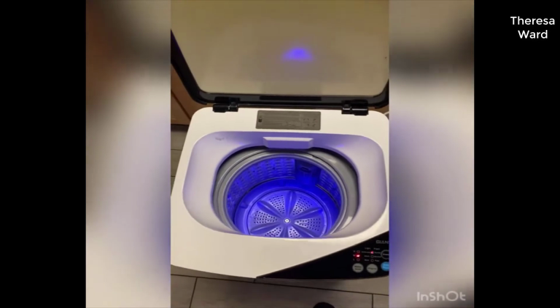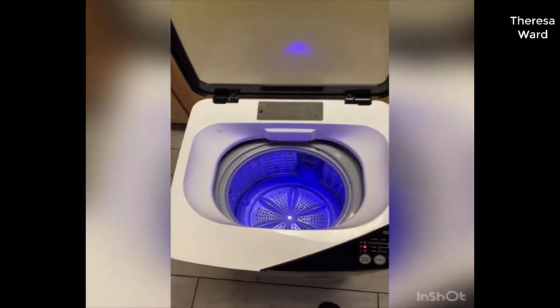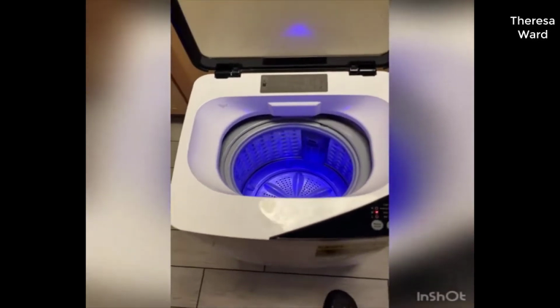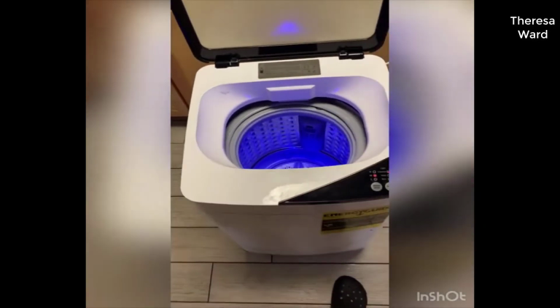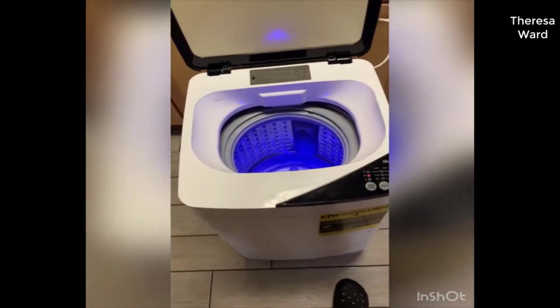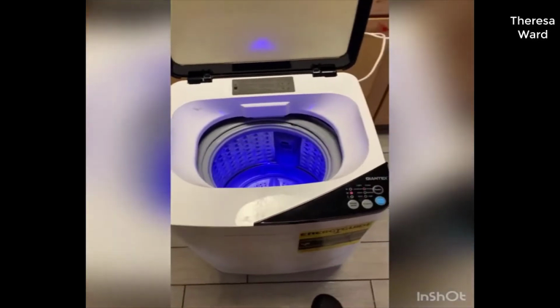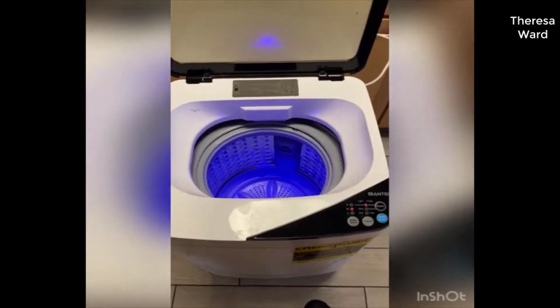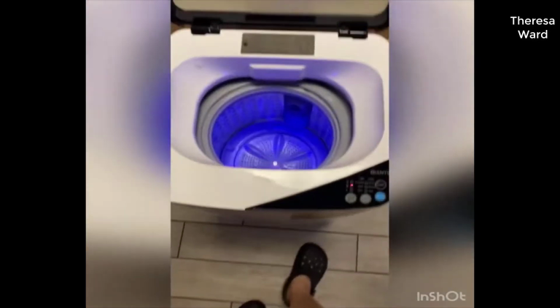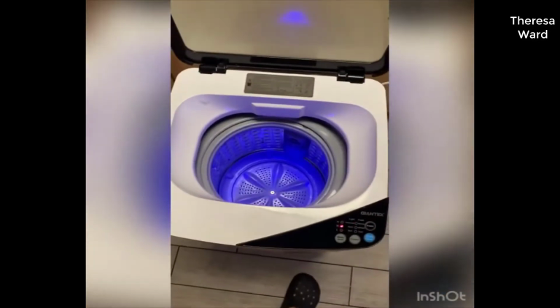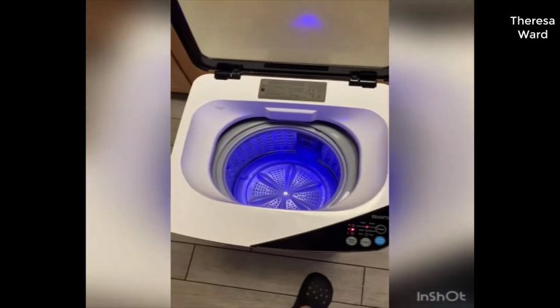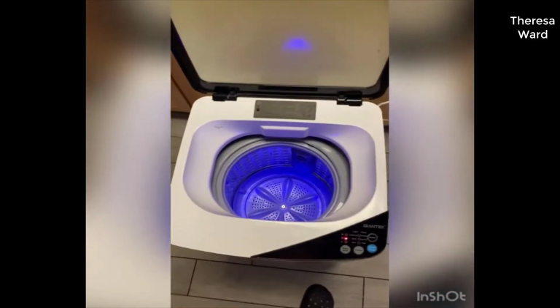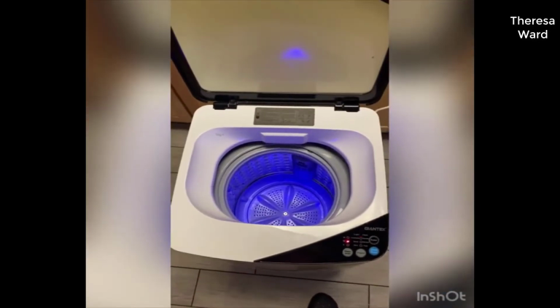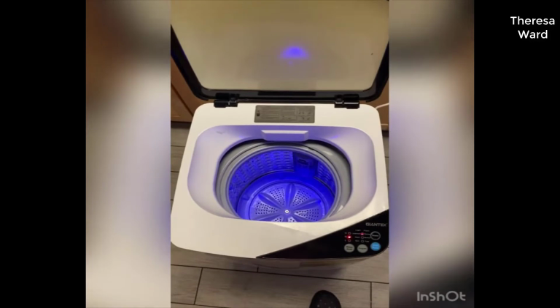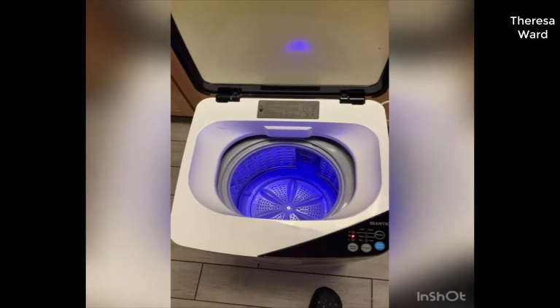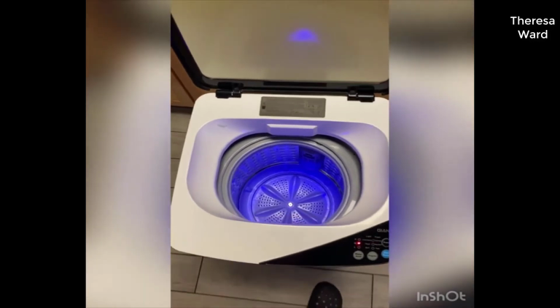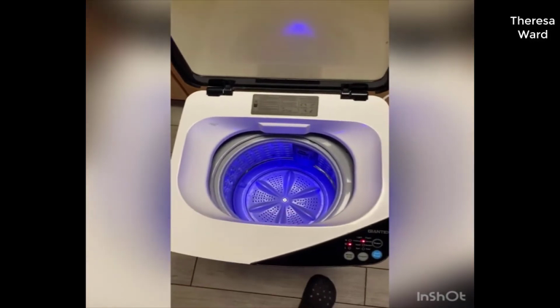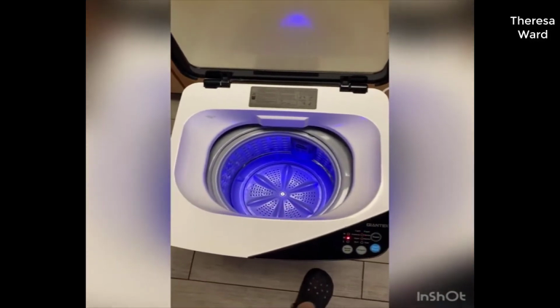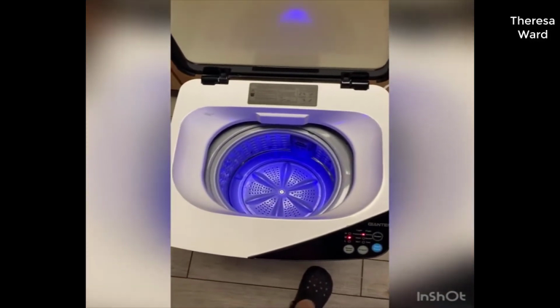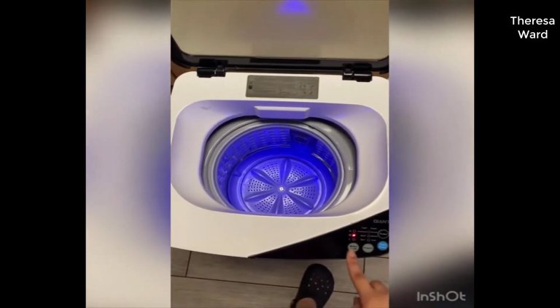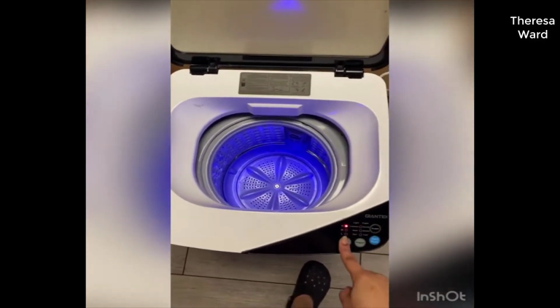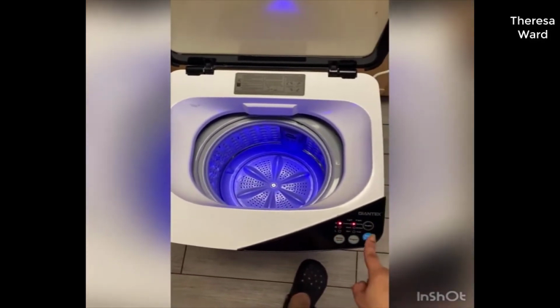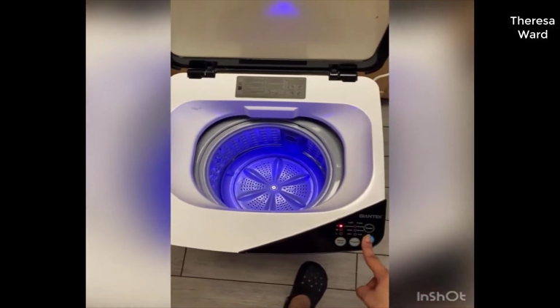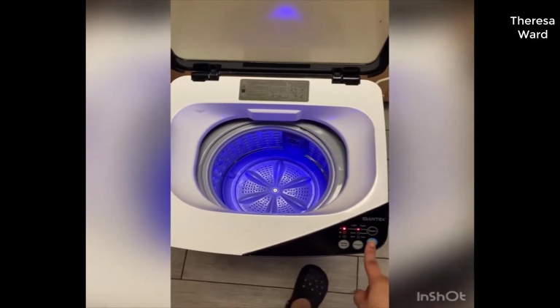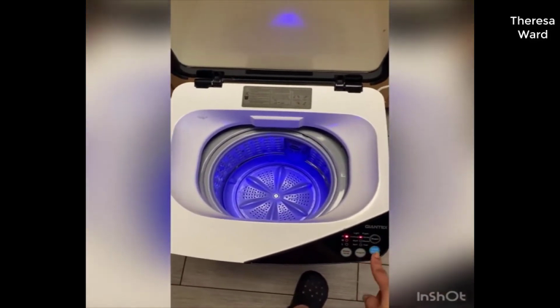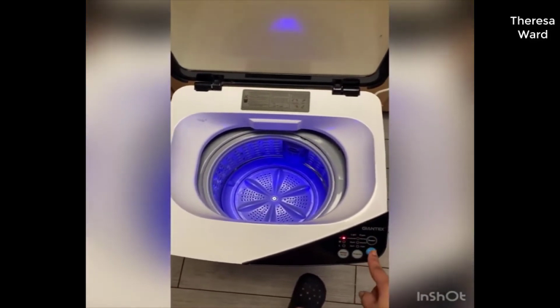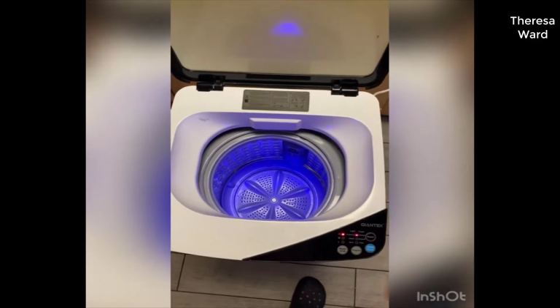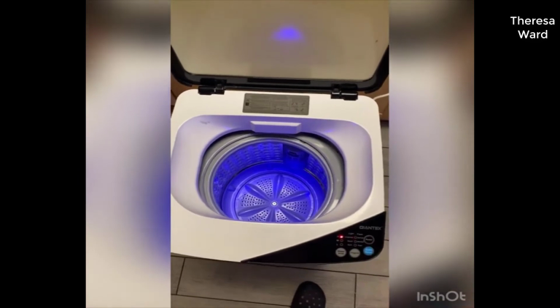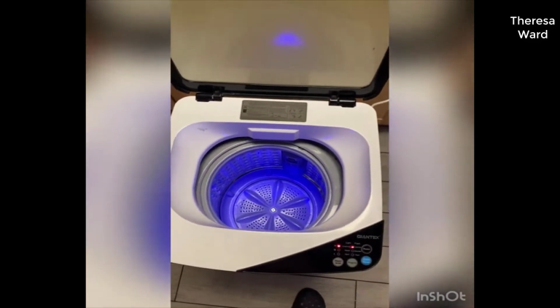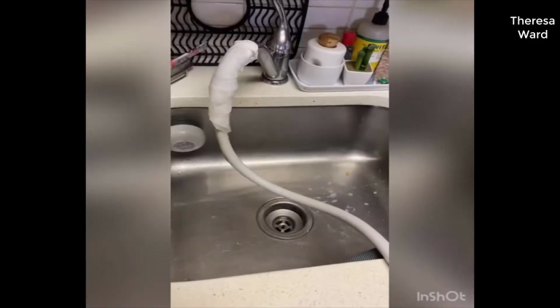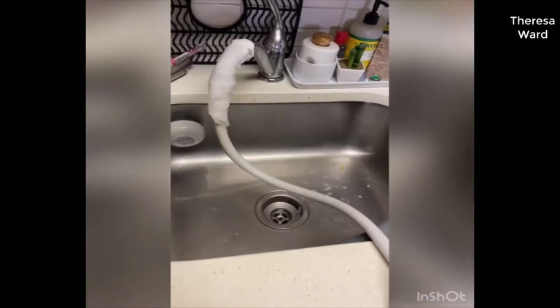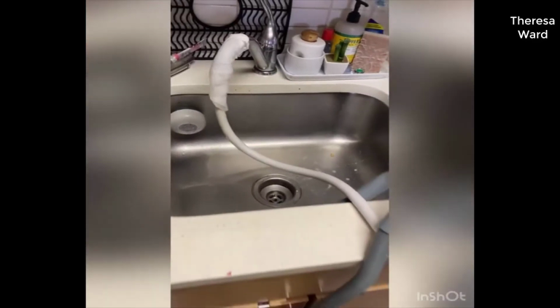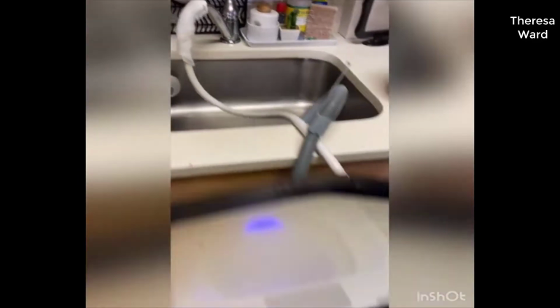I bought this at Amazon — I'll link the purchase below. So this is how I wash my clothes. I like to put it on large. You basically connect it with the faucet.